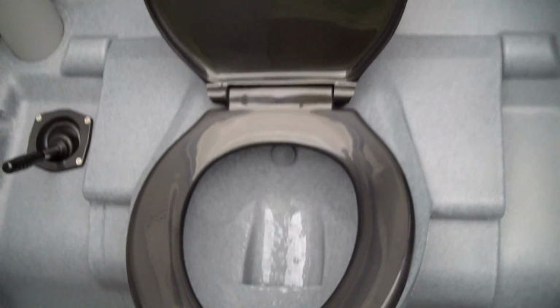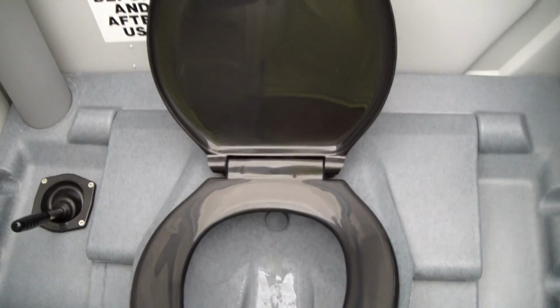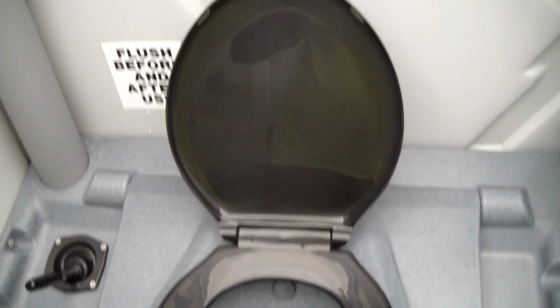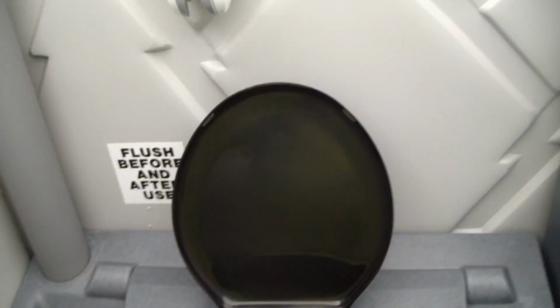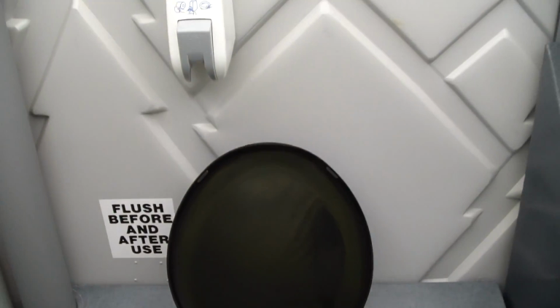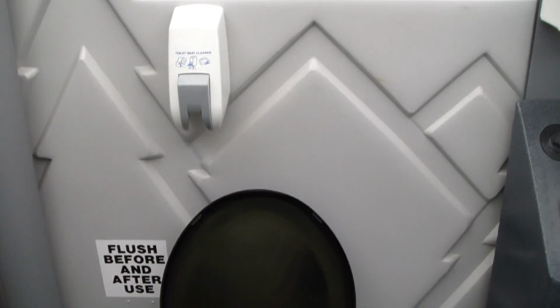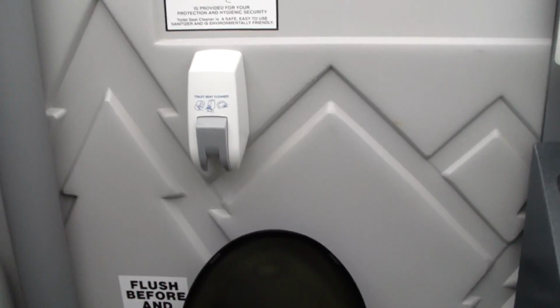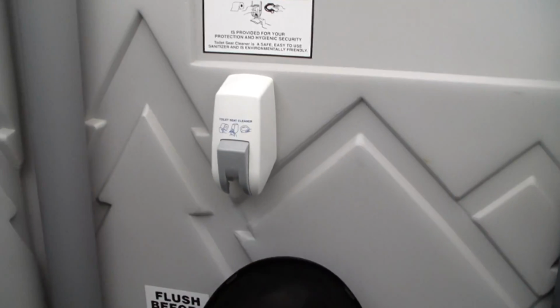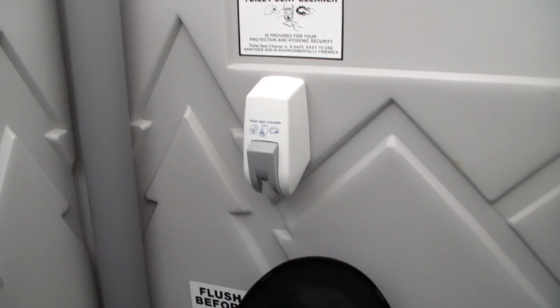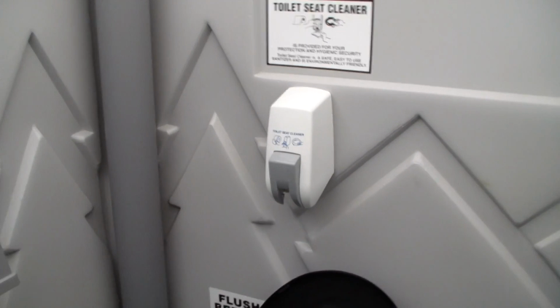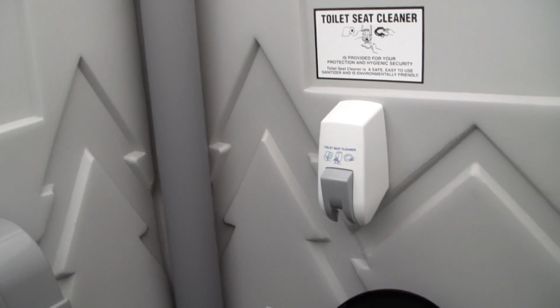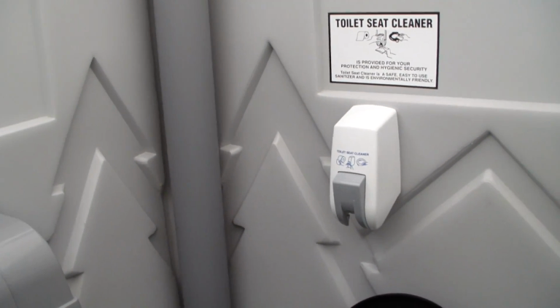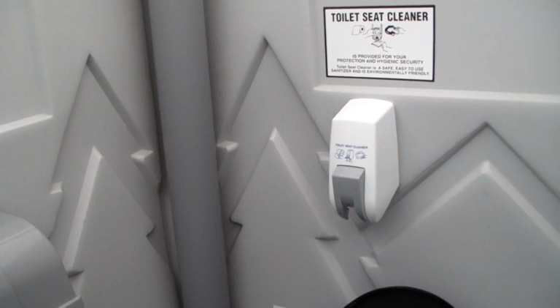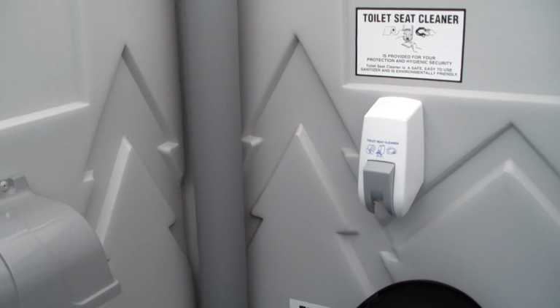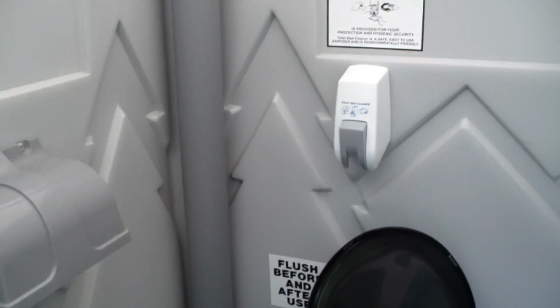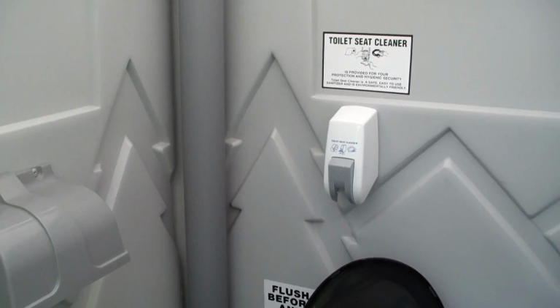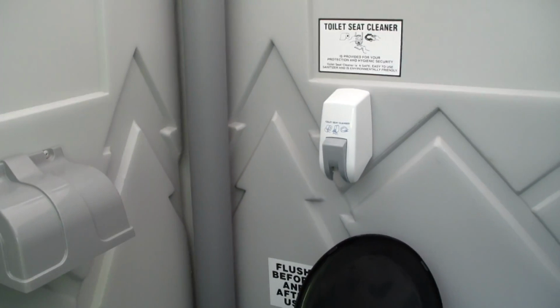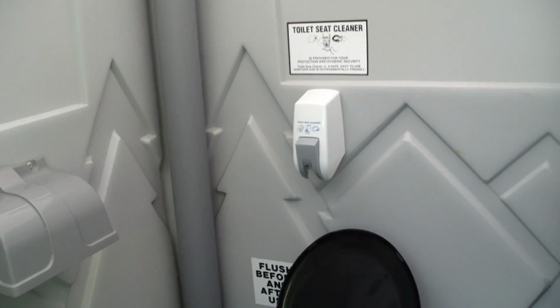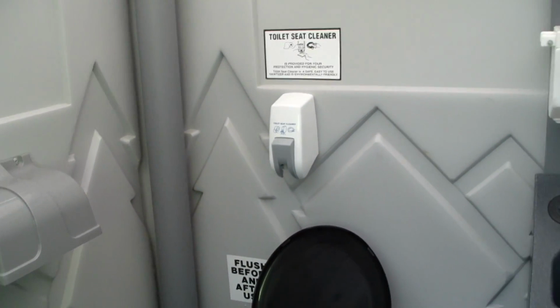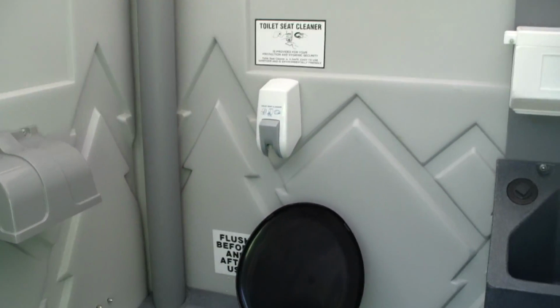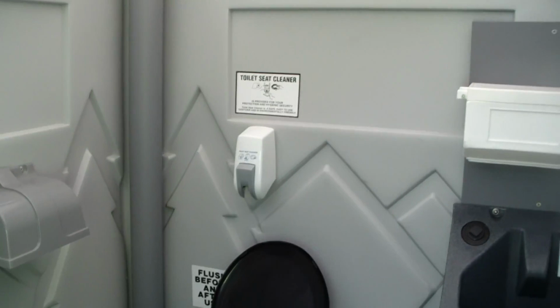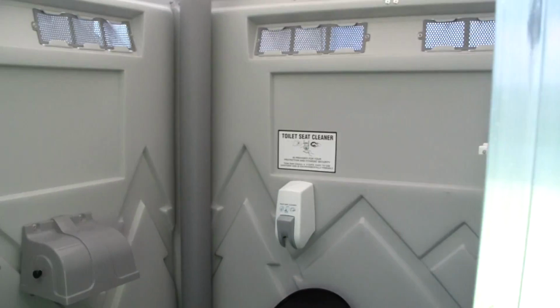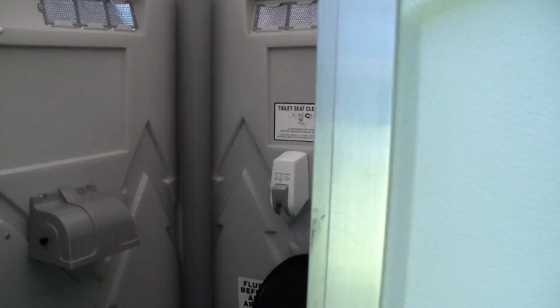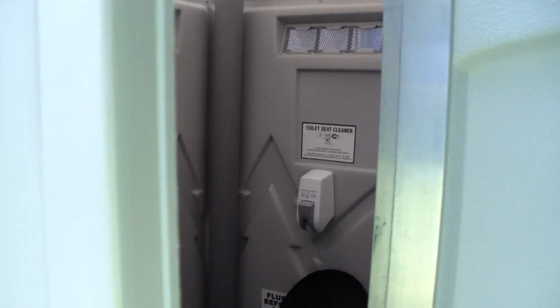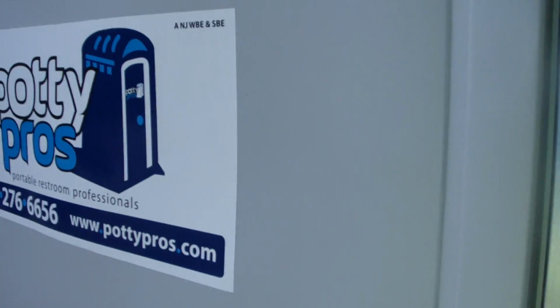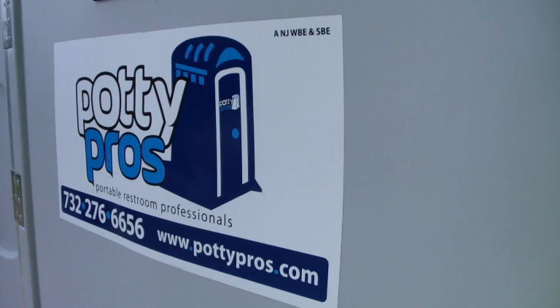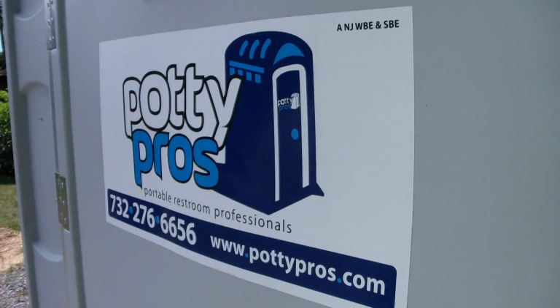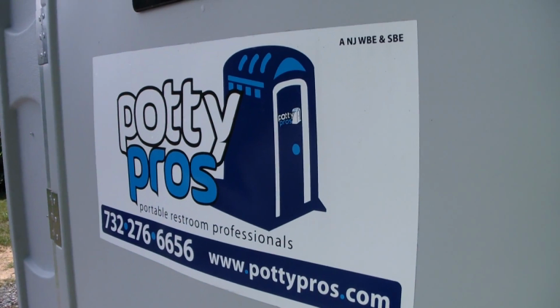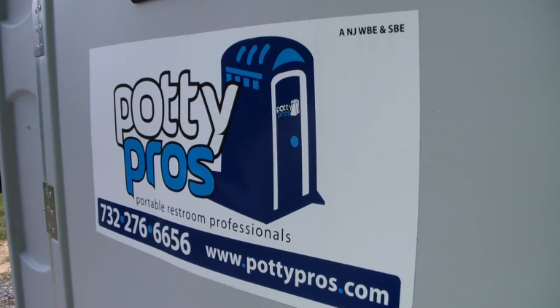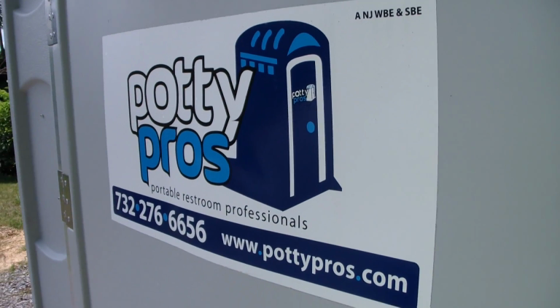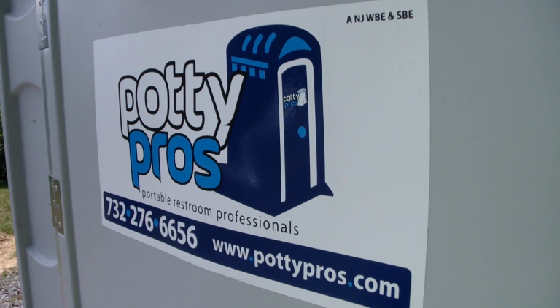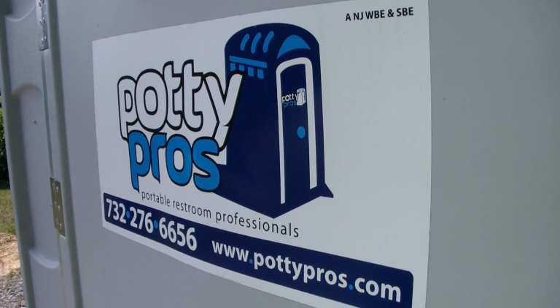We are New Jersey's only woman owned business and small business enterprise servicing the whole state. You can reach us at 732-276-6656 or www.pottypros.com. Thanks for looking.